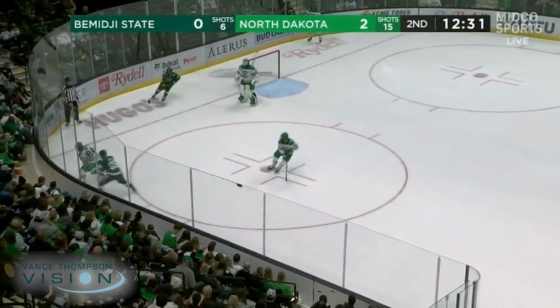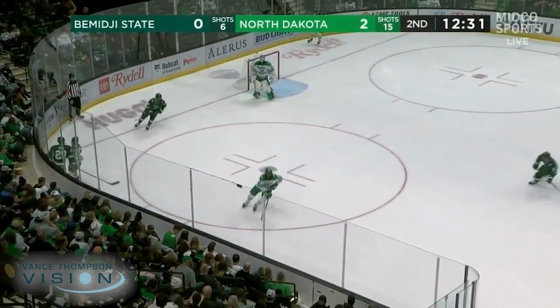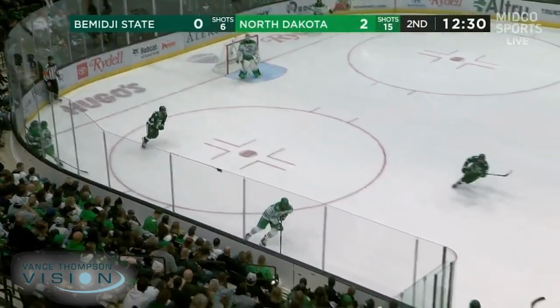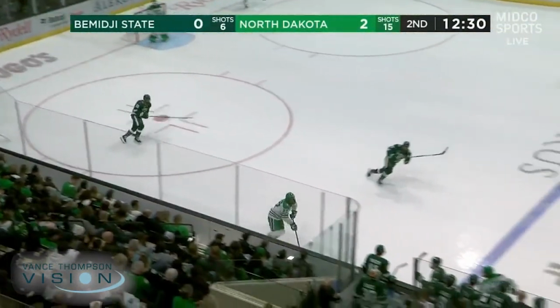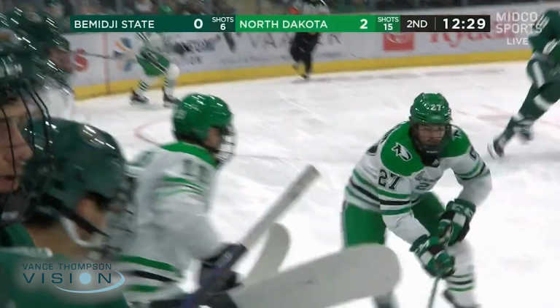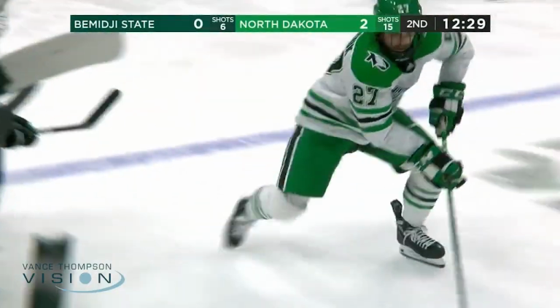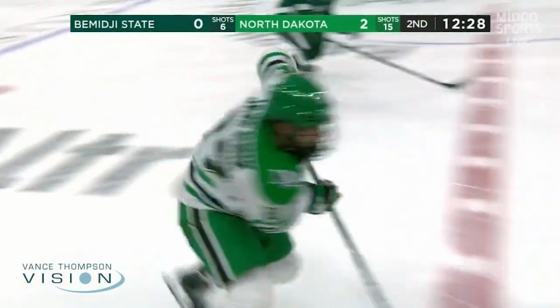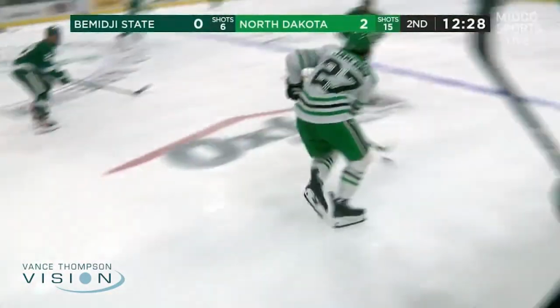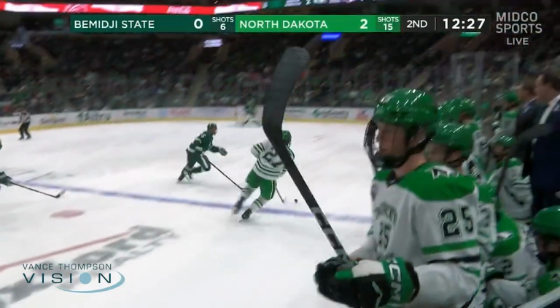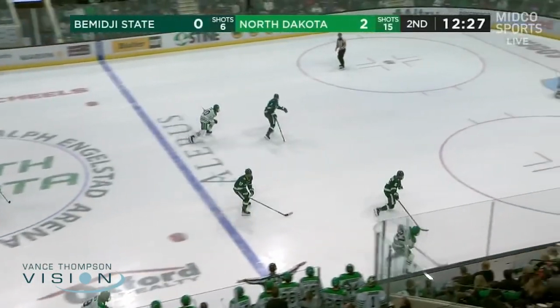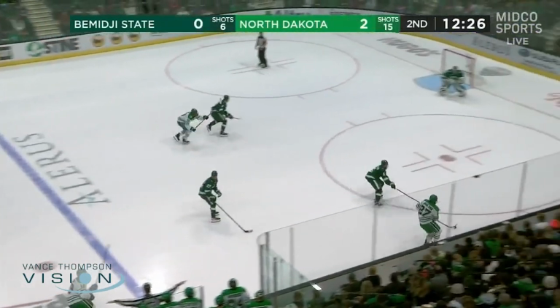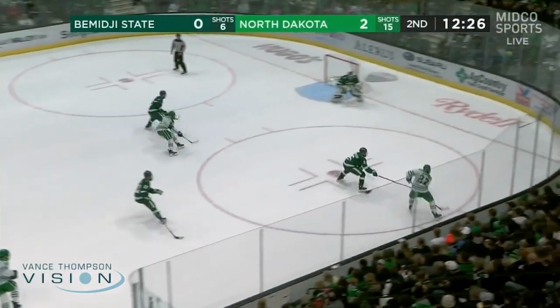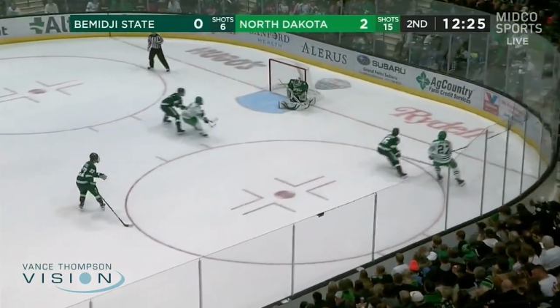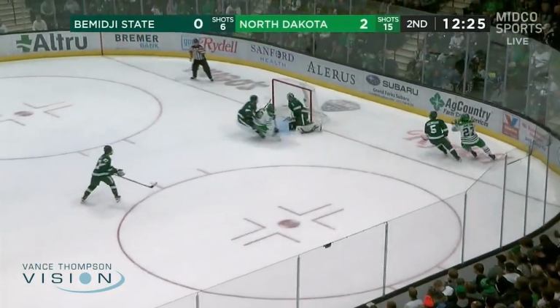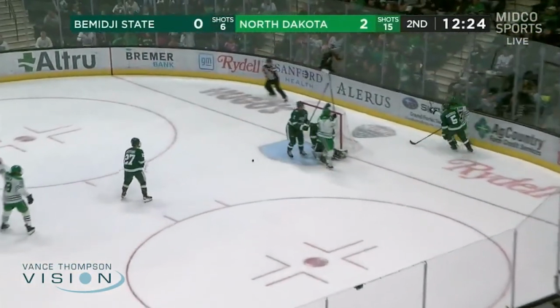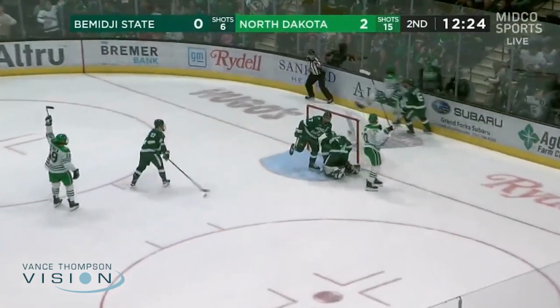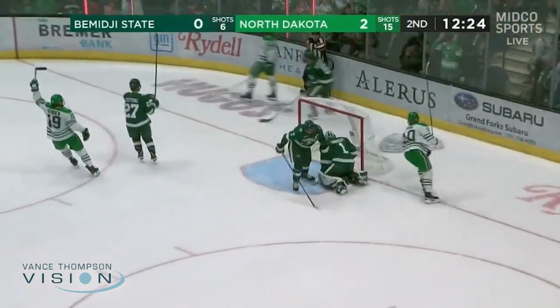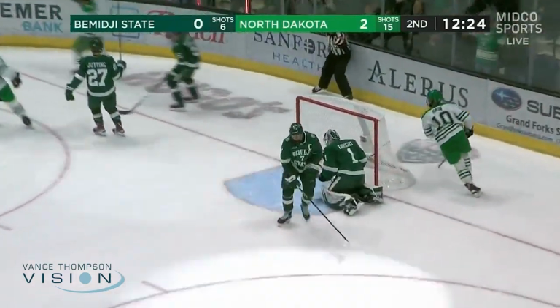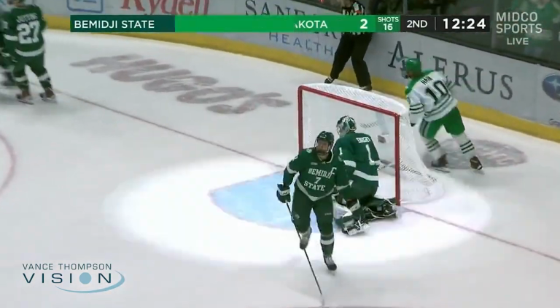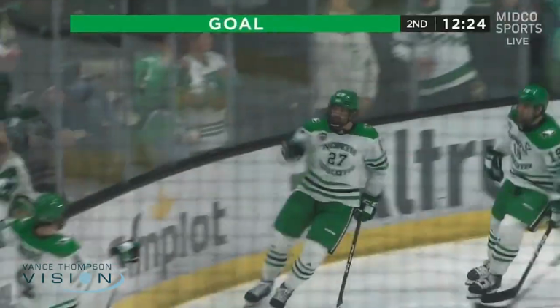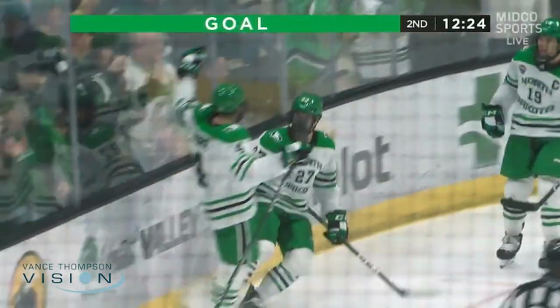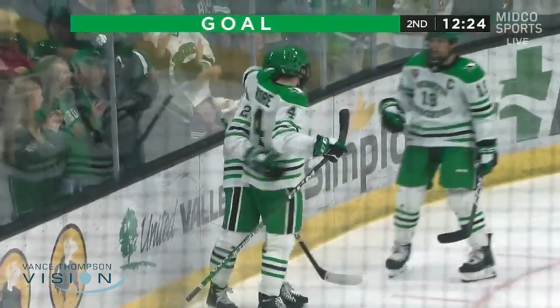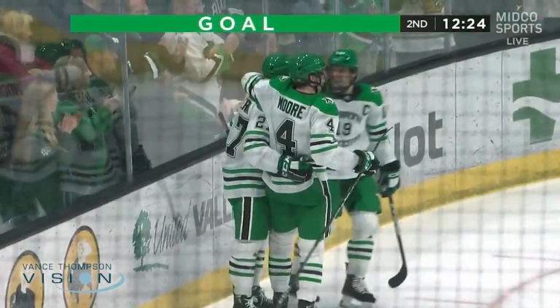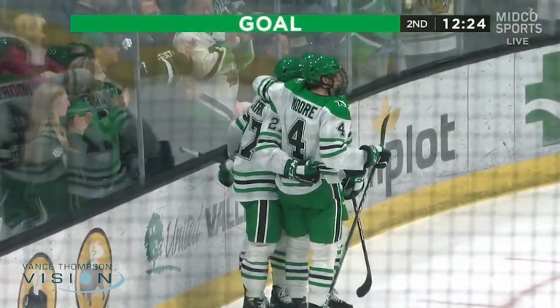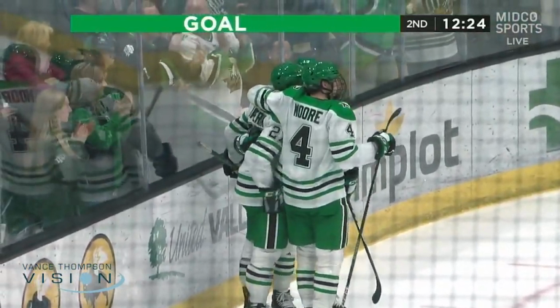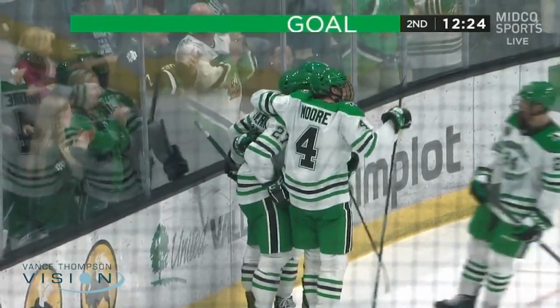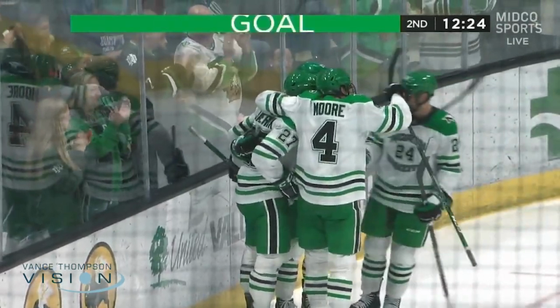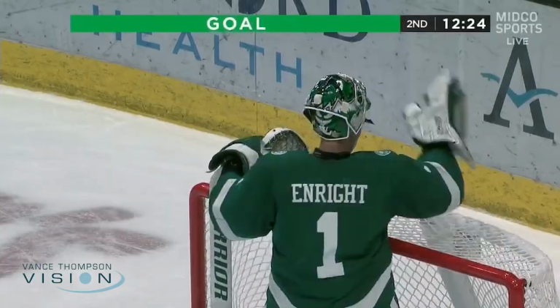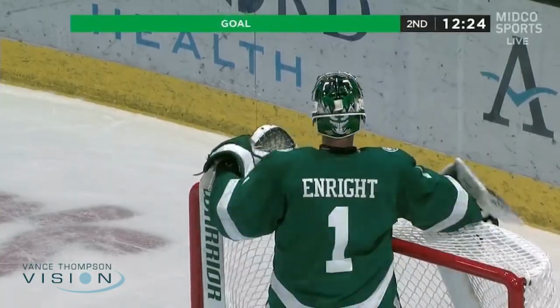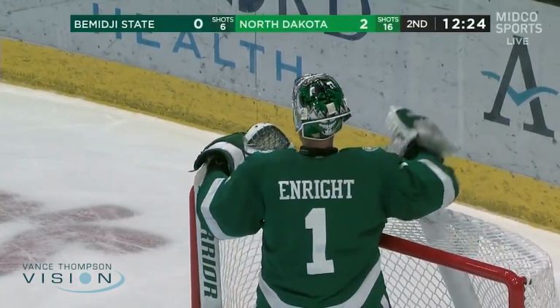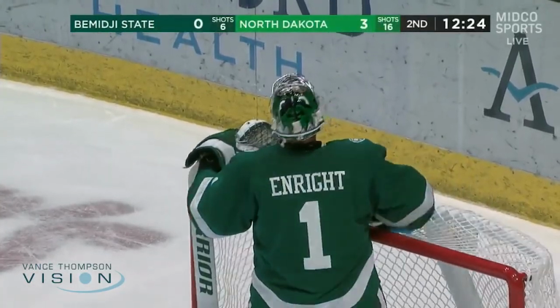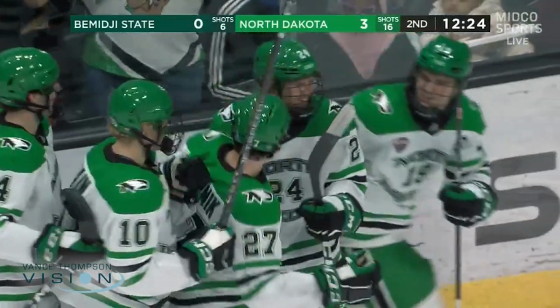Smolik and Rosen, the ultimate captains for Tom Saratori this season — part of a really strong leadership group for BSU. Jamernick comes forward, fires from a tight angle and finds the back of the net! First of the season for Louie Jamernick! 3-0 North Dakota!